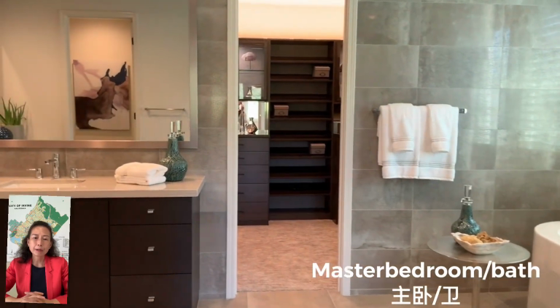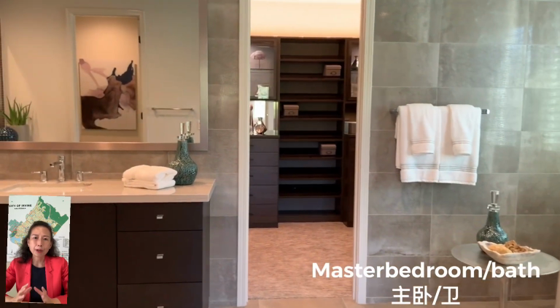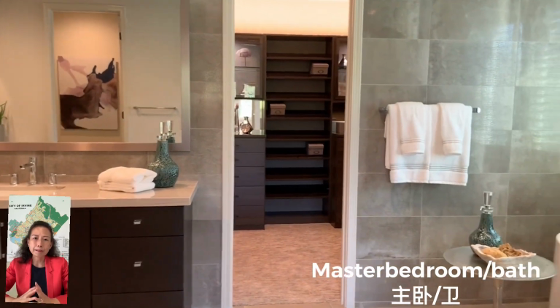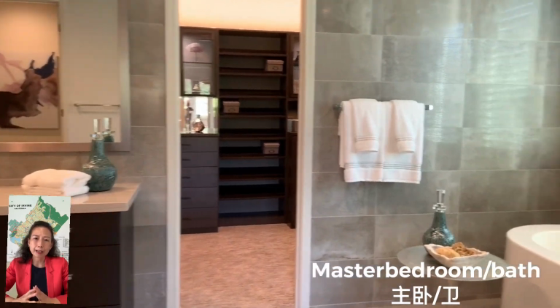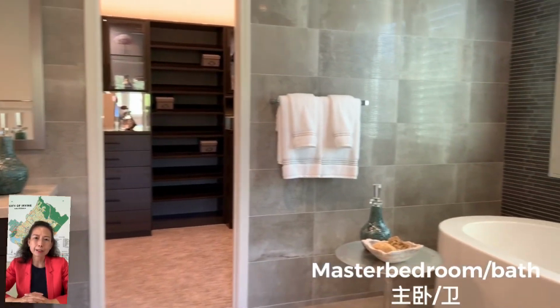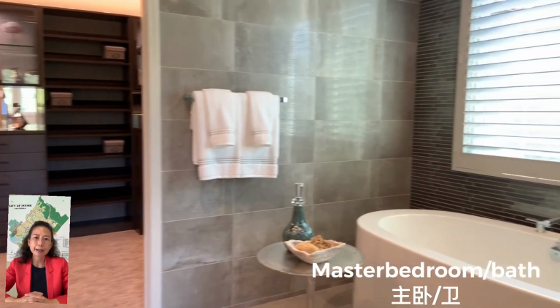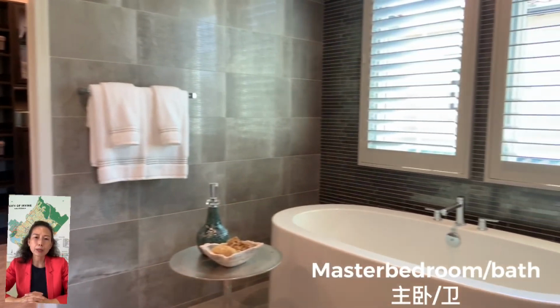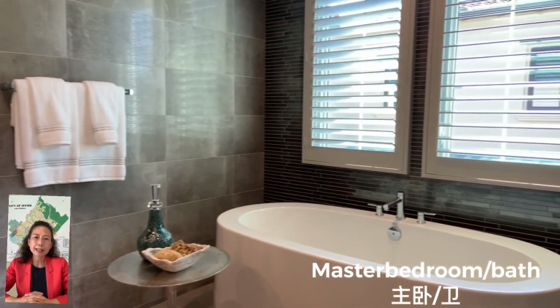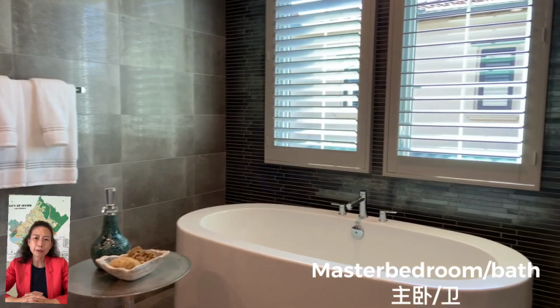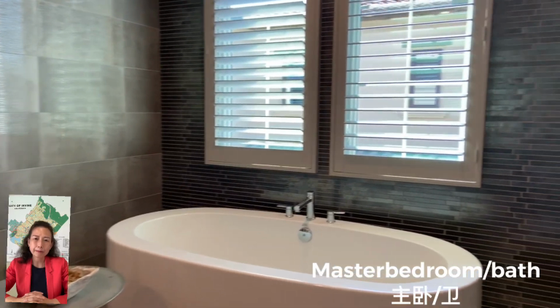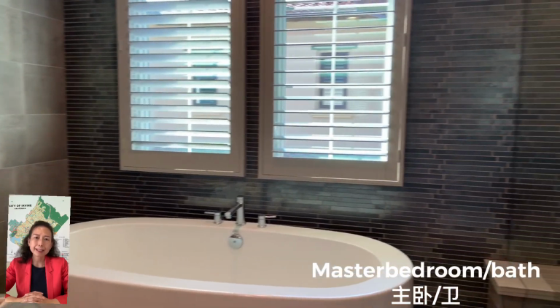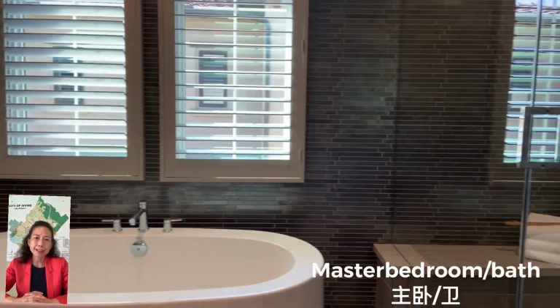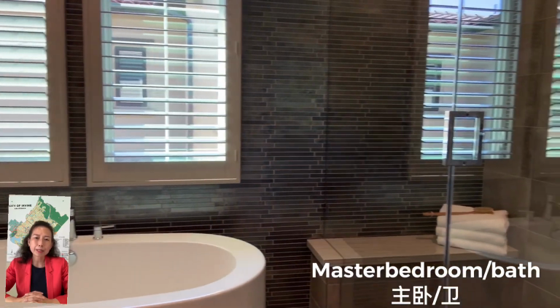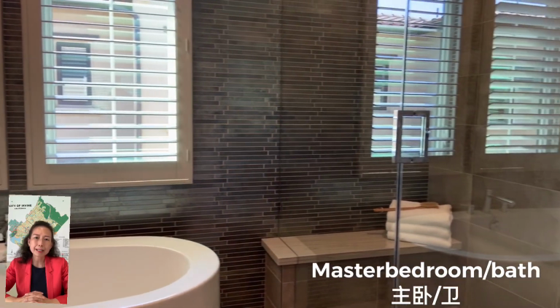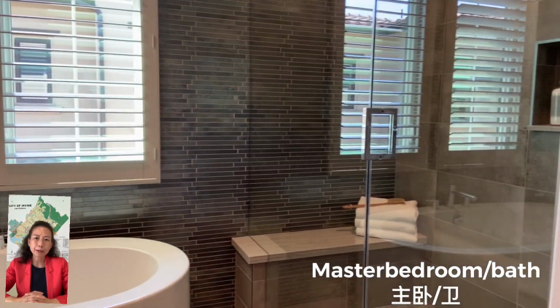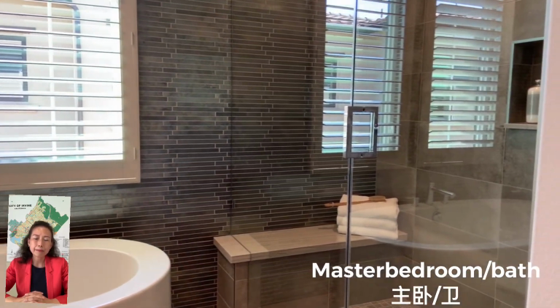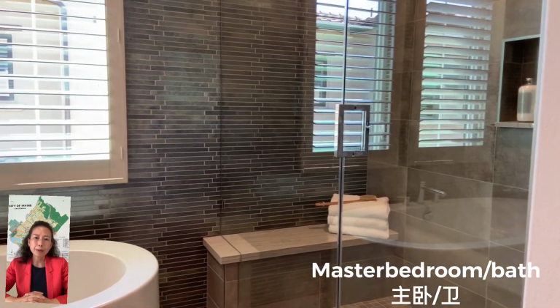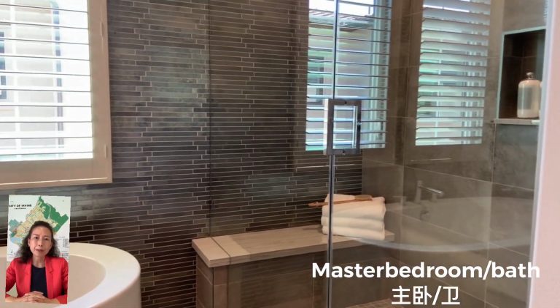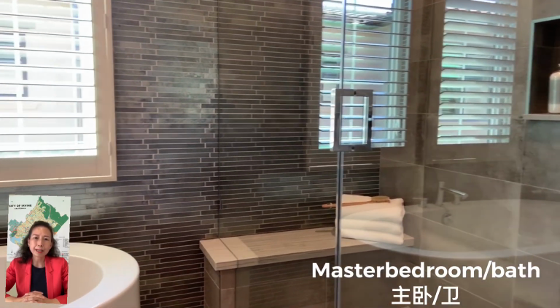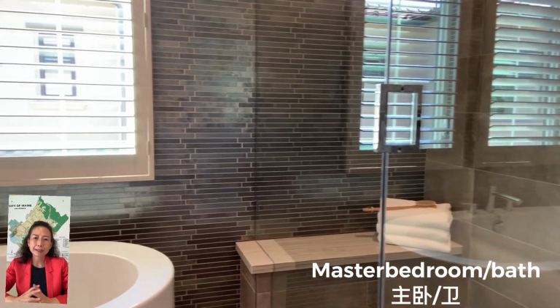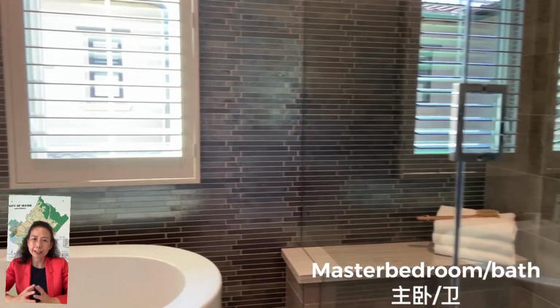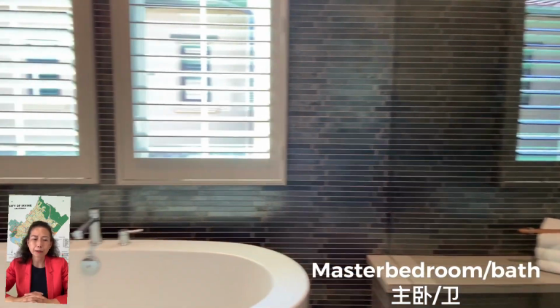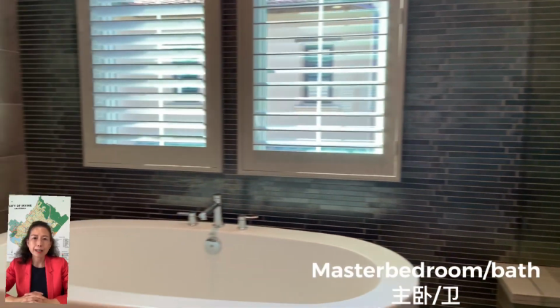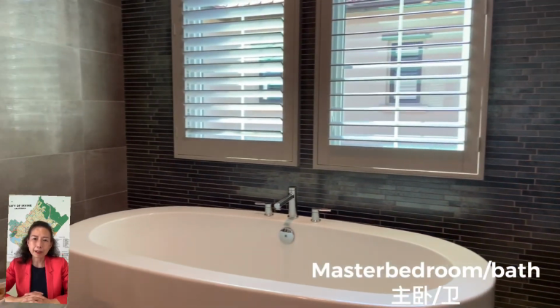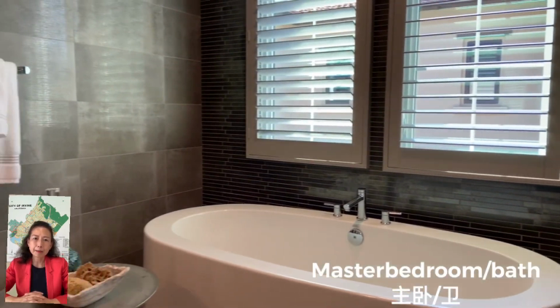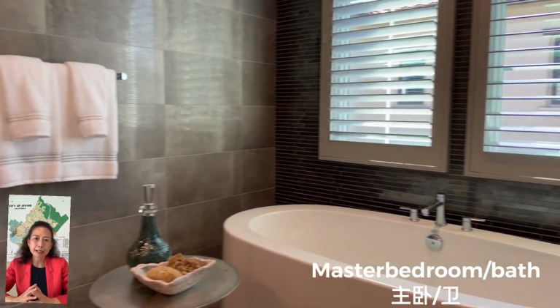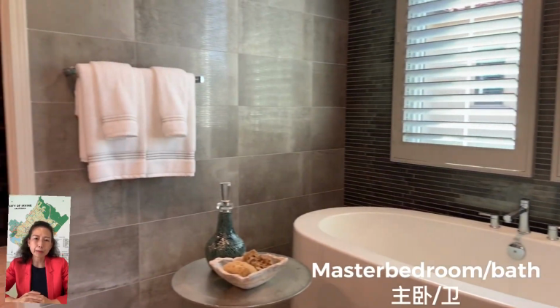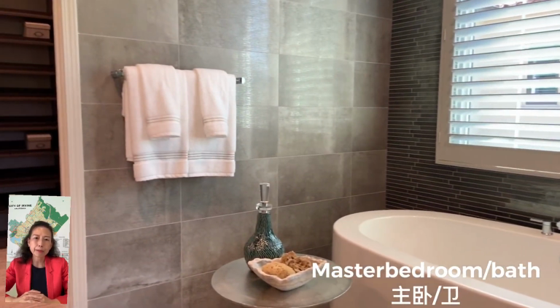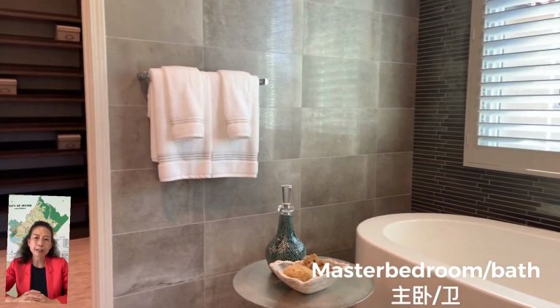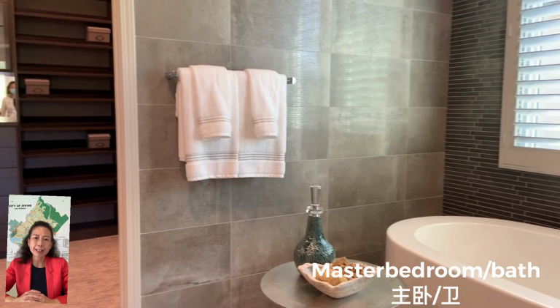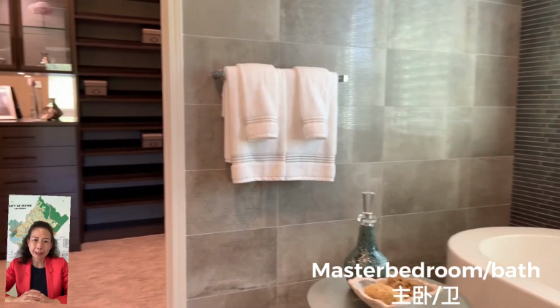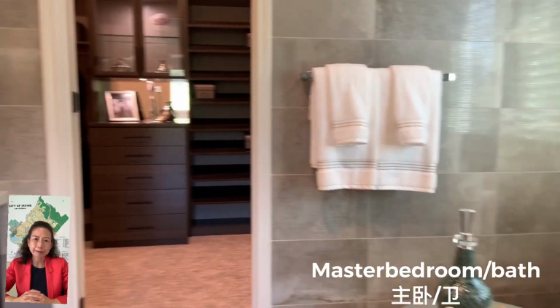第一期的时候呢,它的有这种观景房呢,它是大概要多加35万。那第二期呢,多加39万。那我们就要看看第三期它要加多少。那个房子上面呢,它加了并不多,一次只加了一万块。